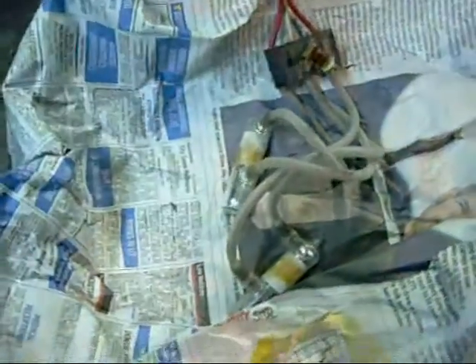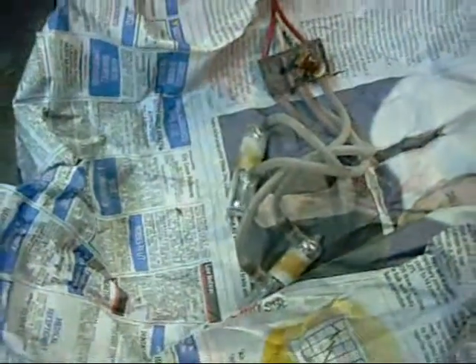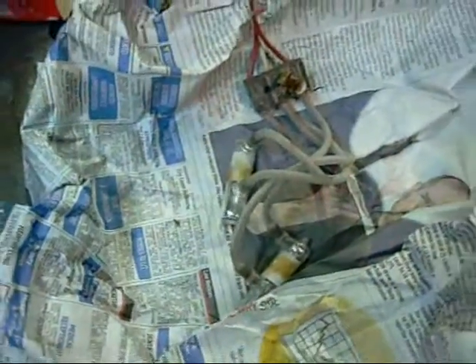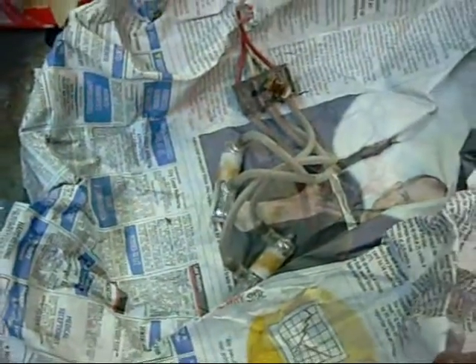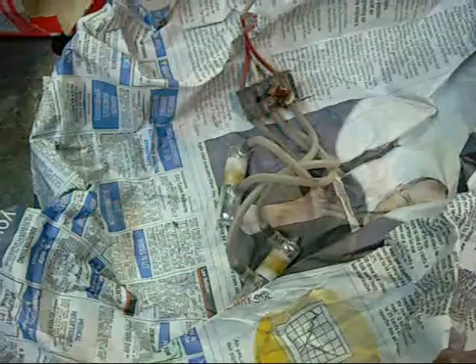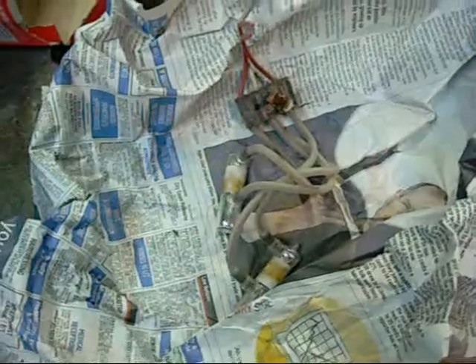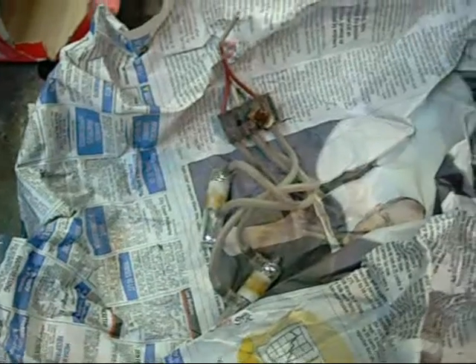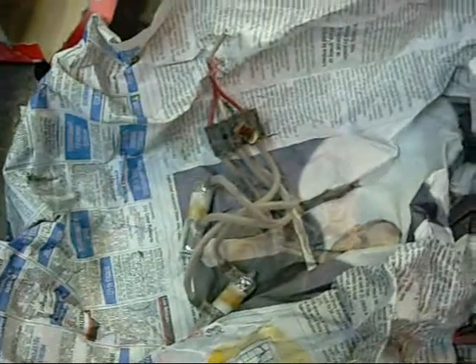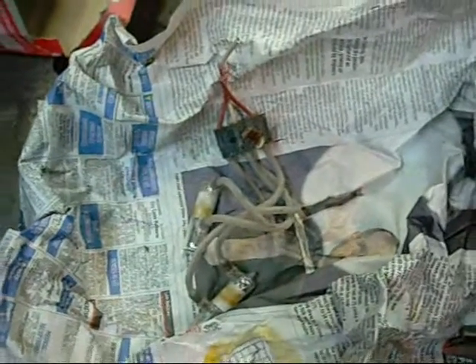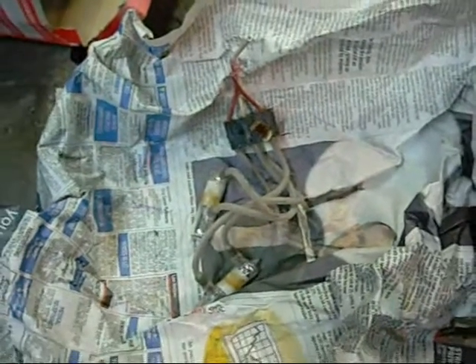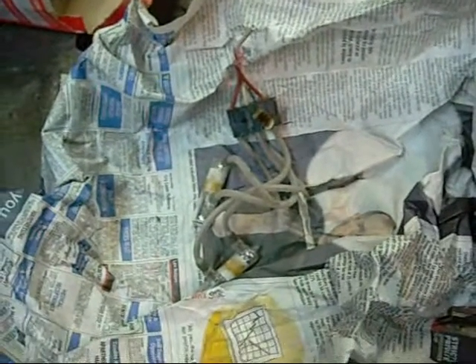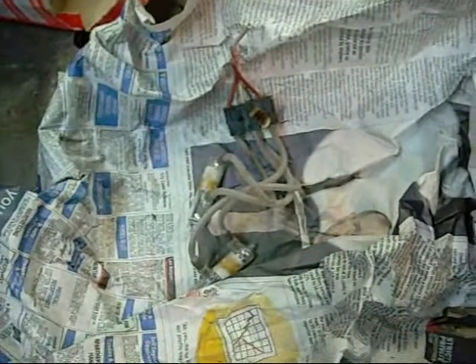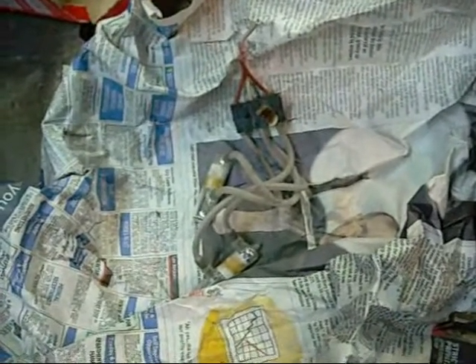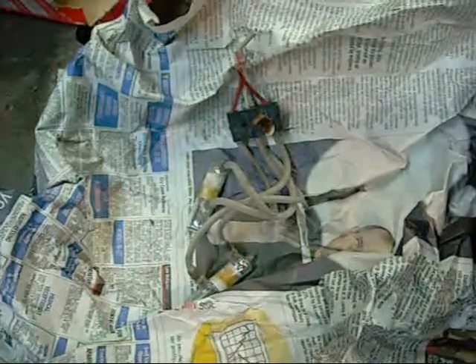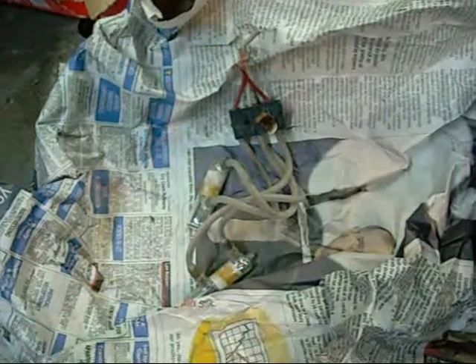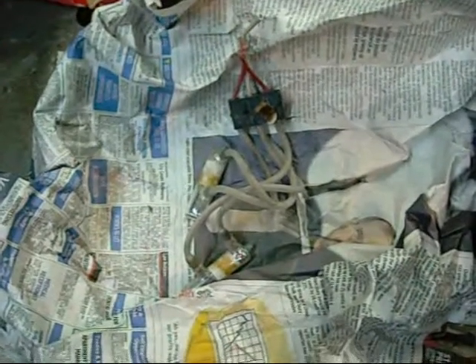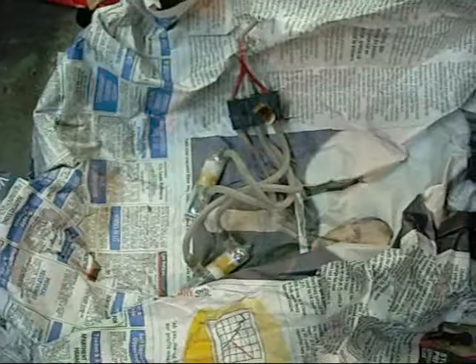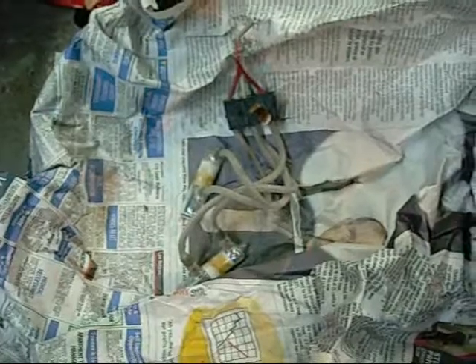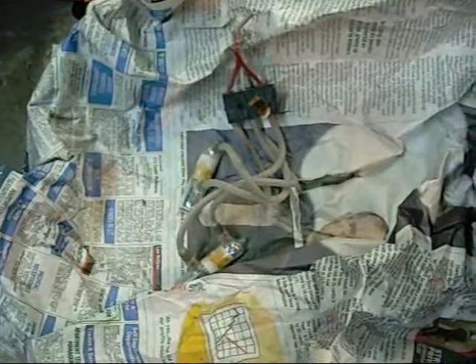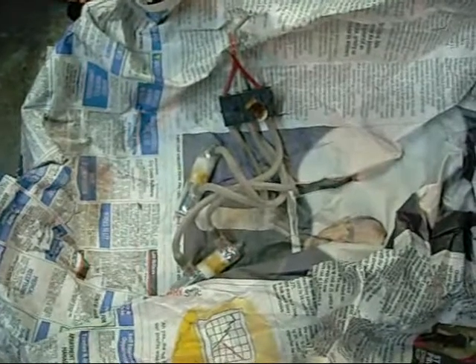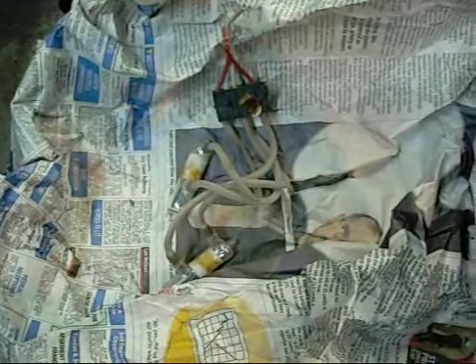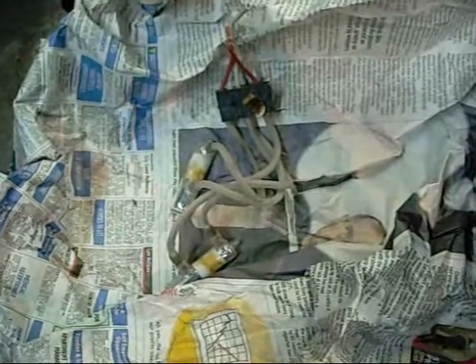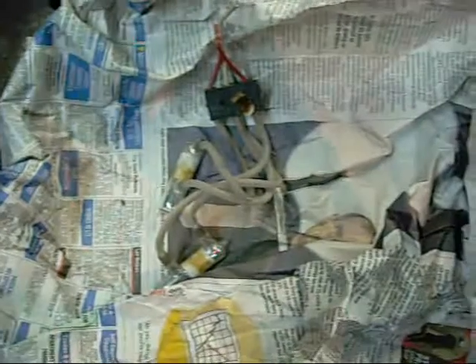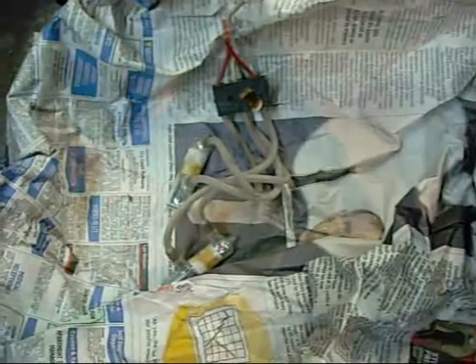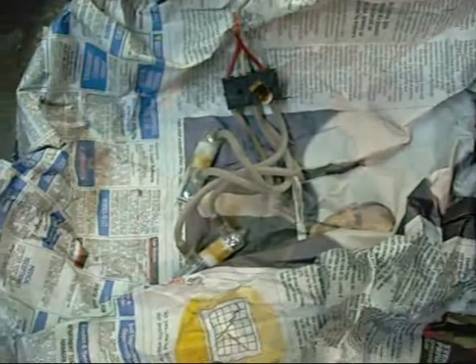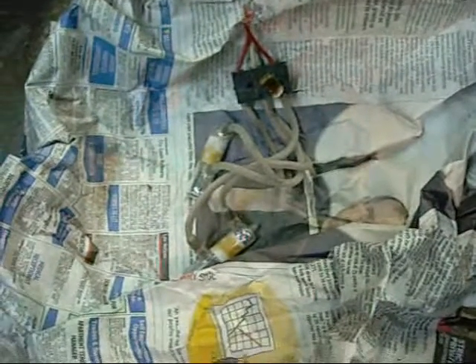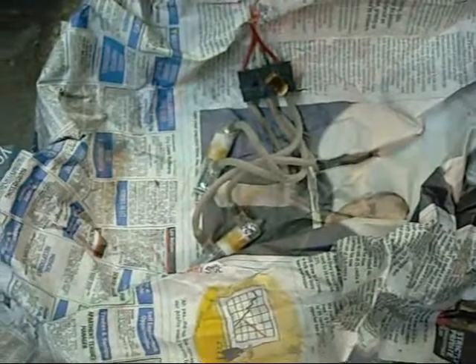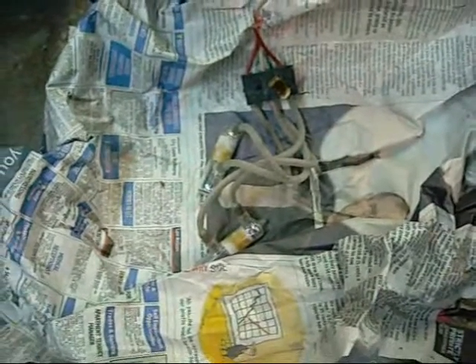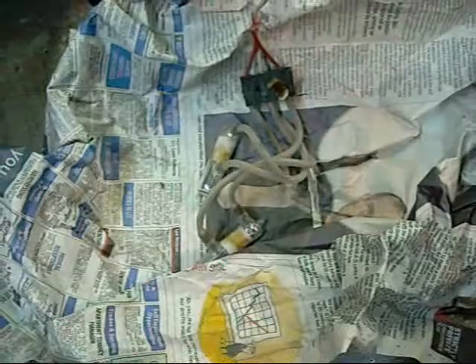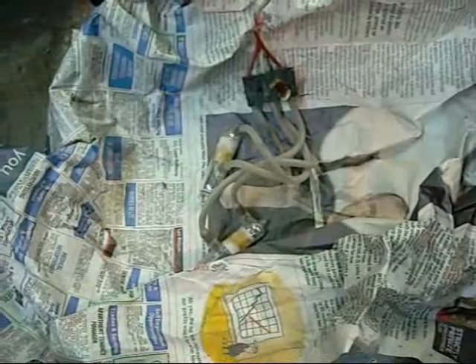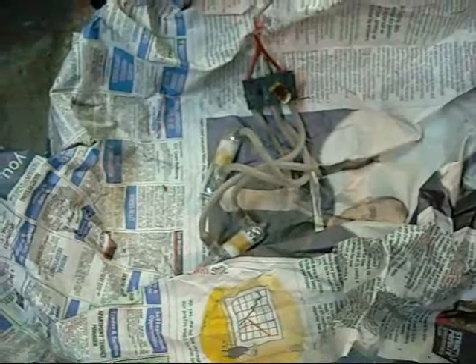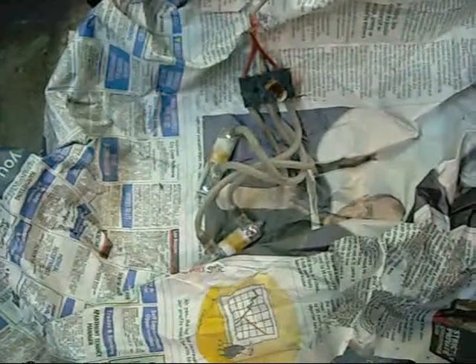I just thought I'd bring this to people's attention: be wary of what you're tearing apart and don't just go smashing it with a sledgehammer. I honestly didn't expect to find such big mercury switches inside a common water heater.